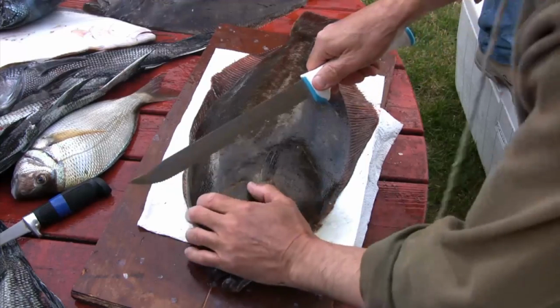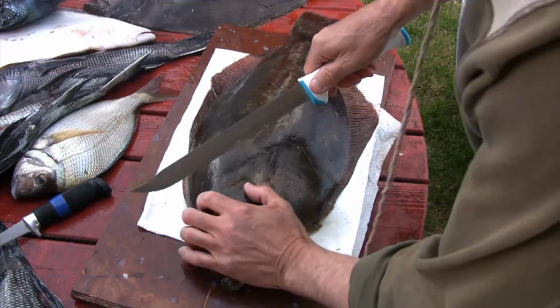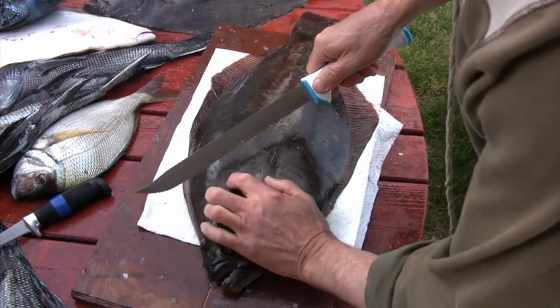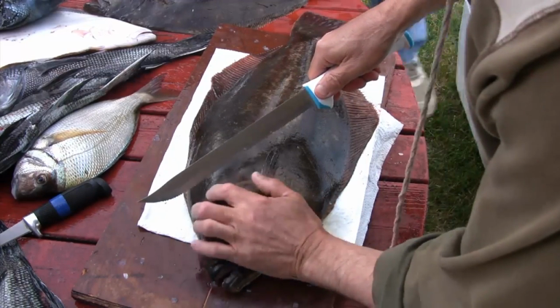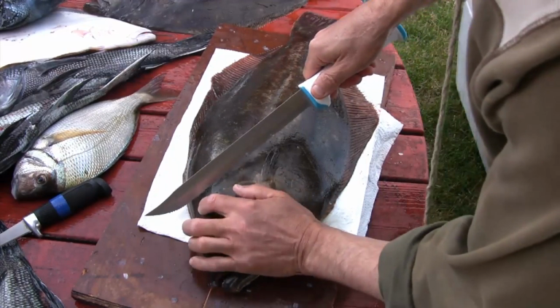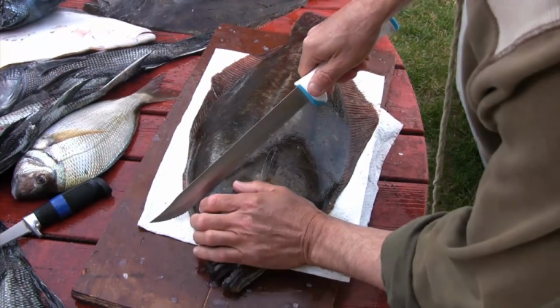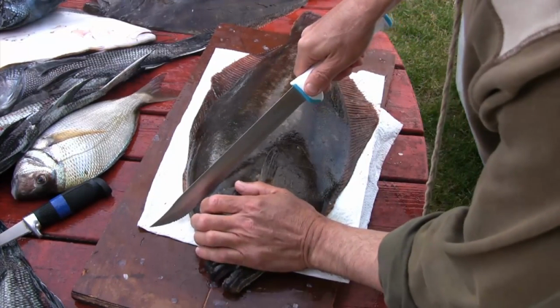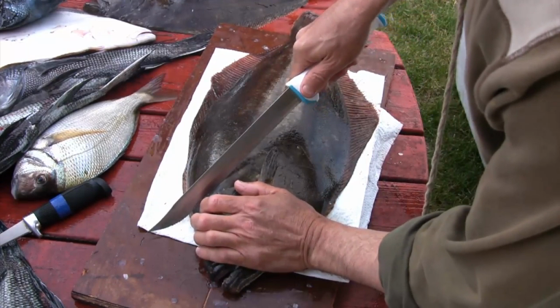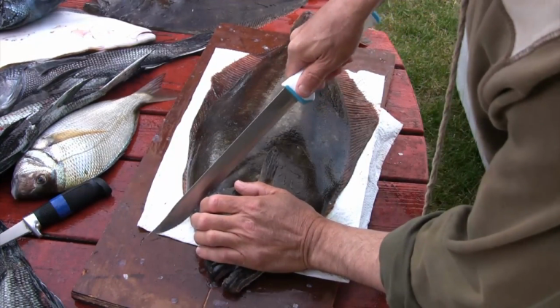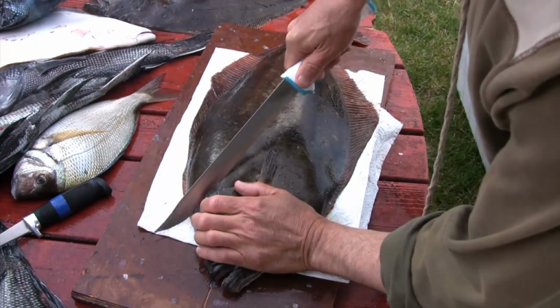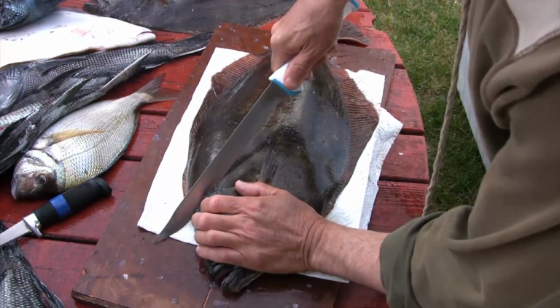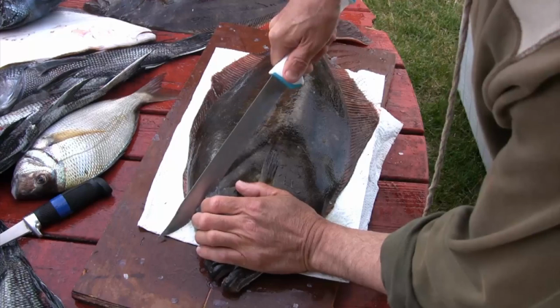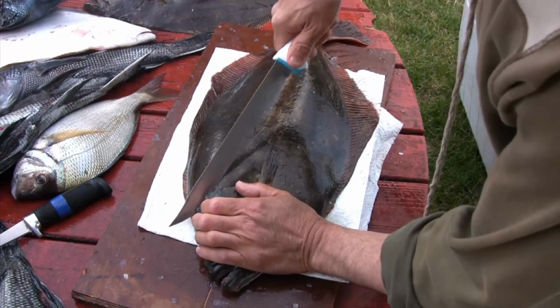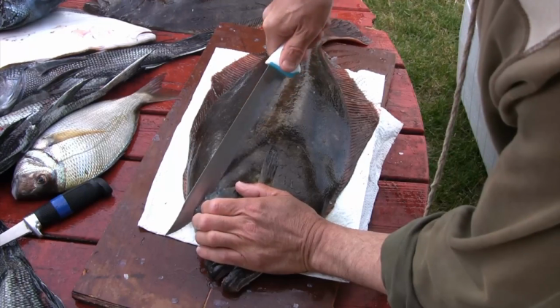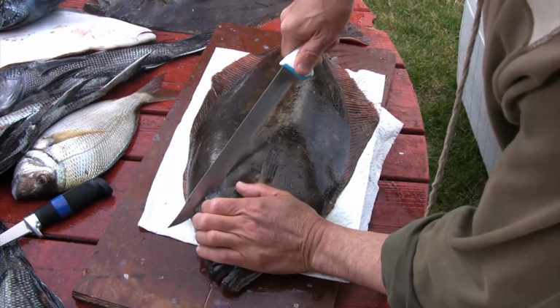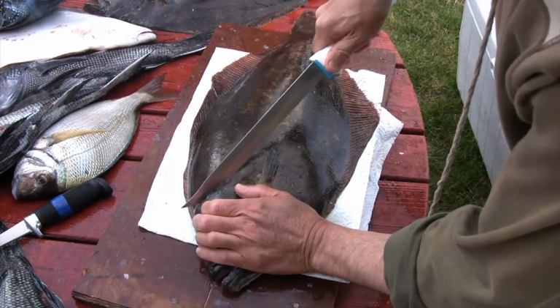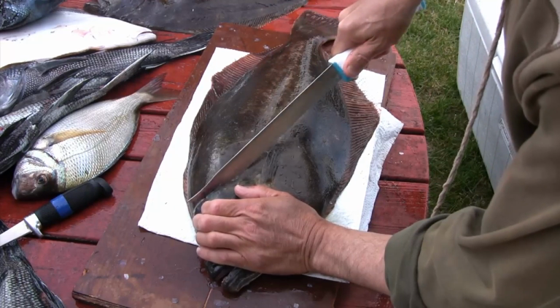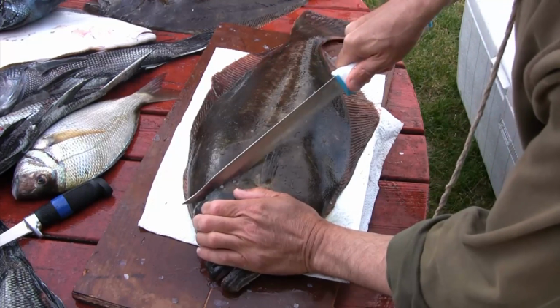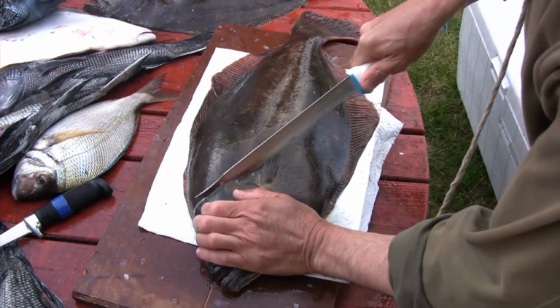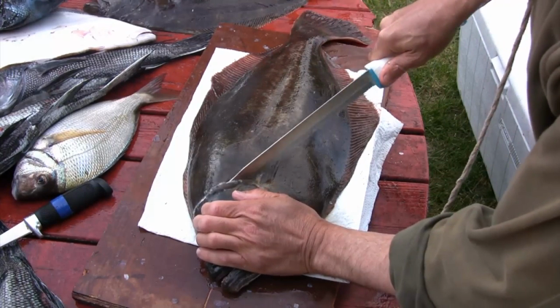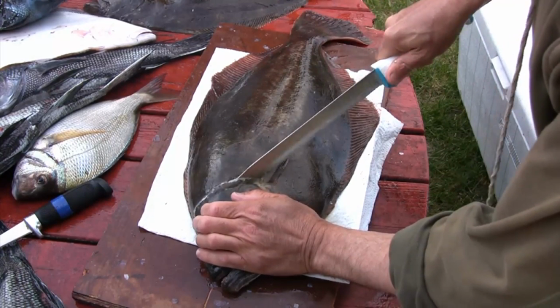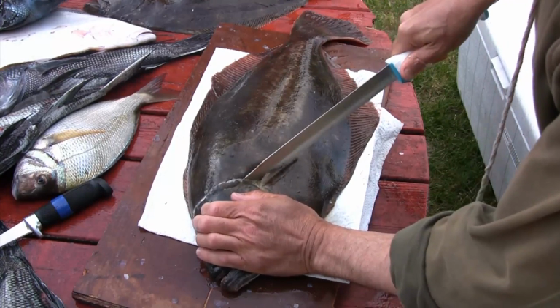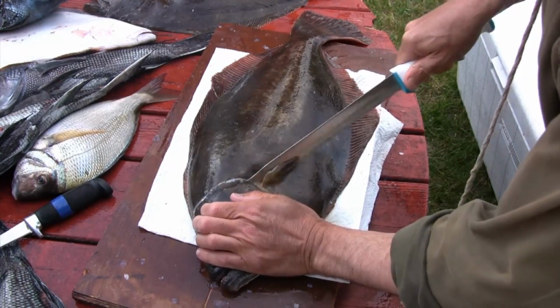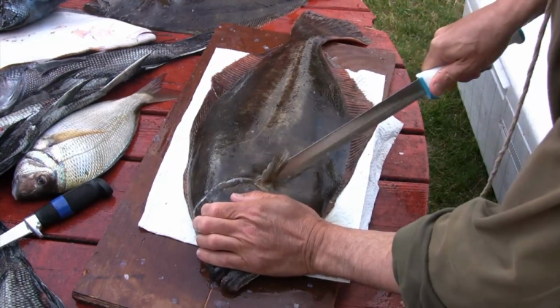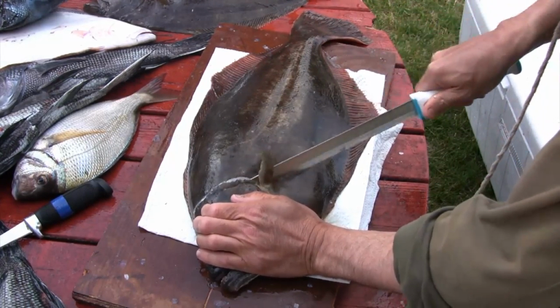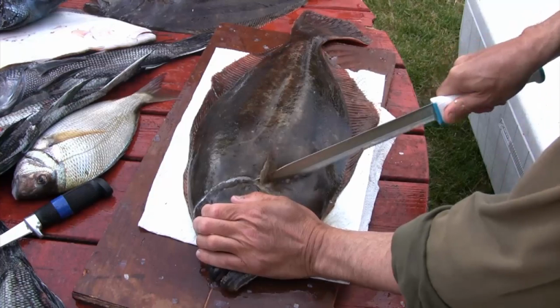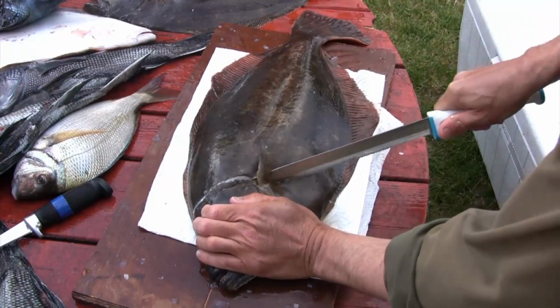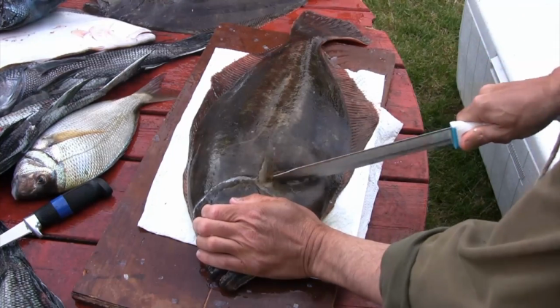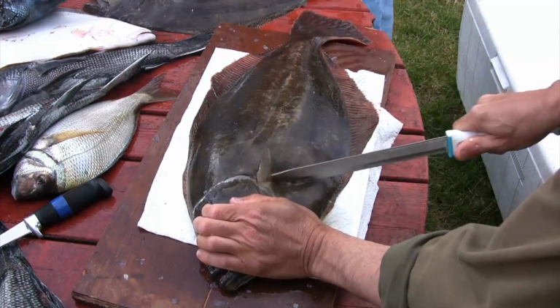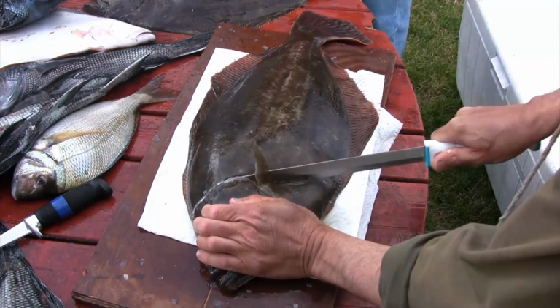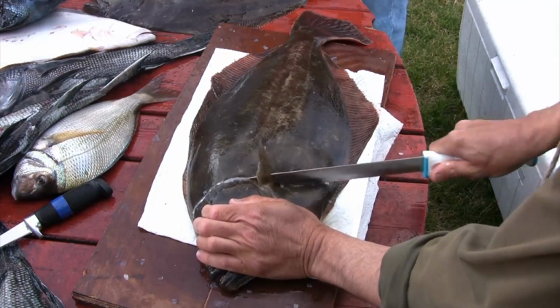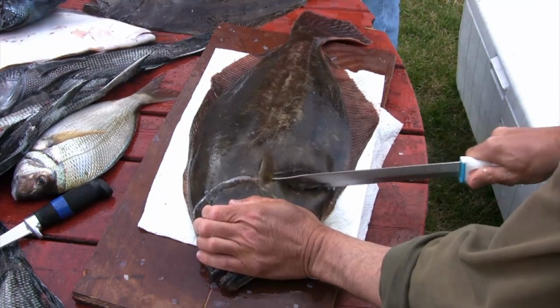Okay, so we're going to get started here. Claudio is going to start just cutting behind the gill cover, as you can see, just working his way around the gill cover there and down towards the belly.